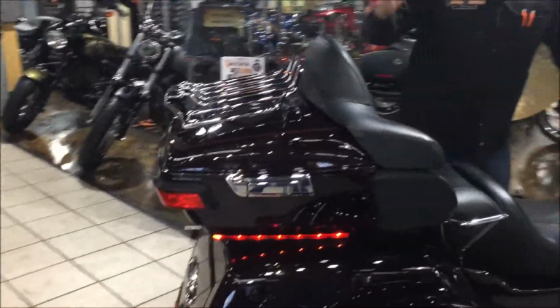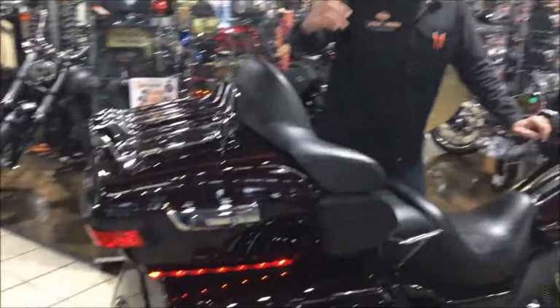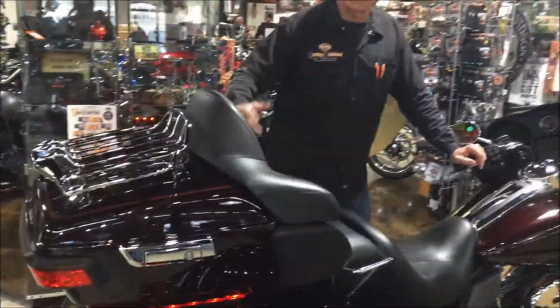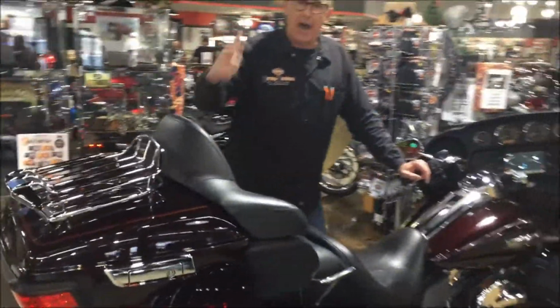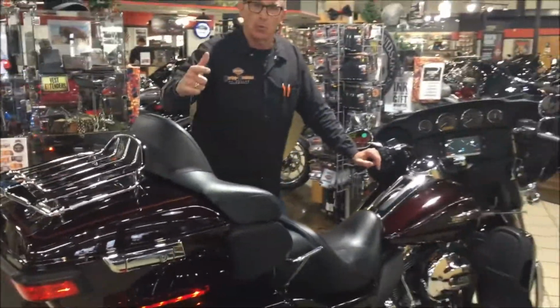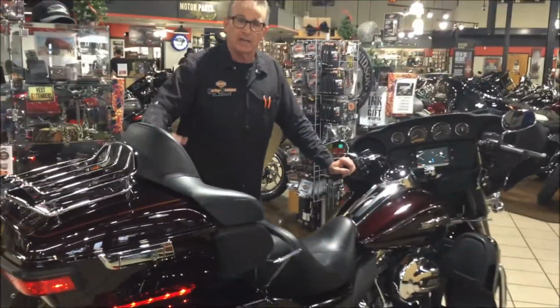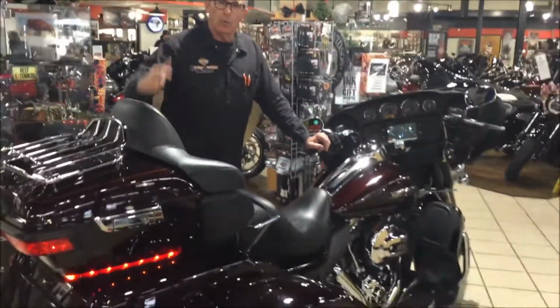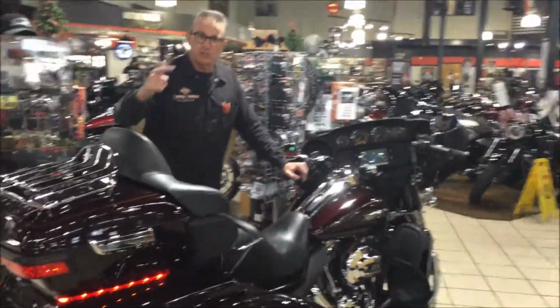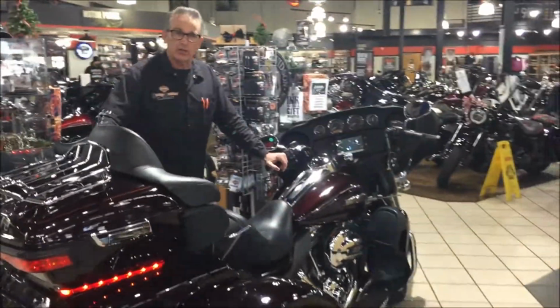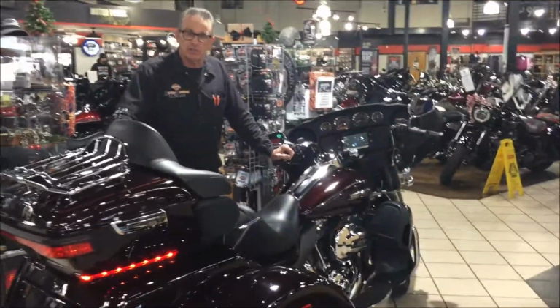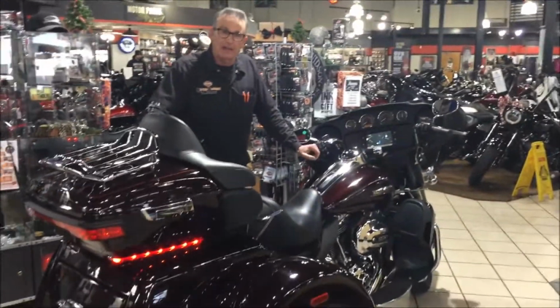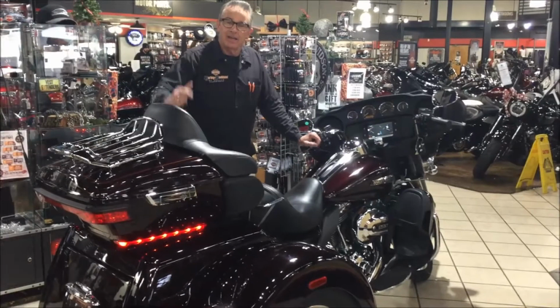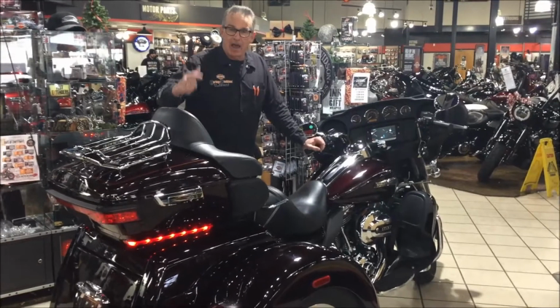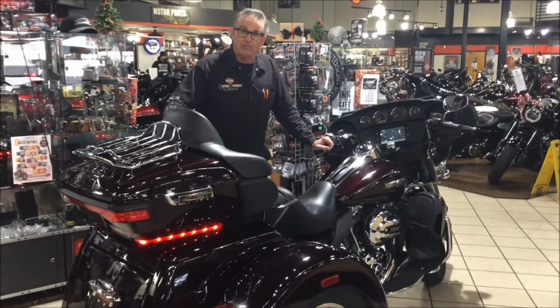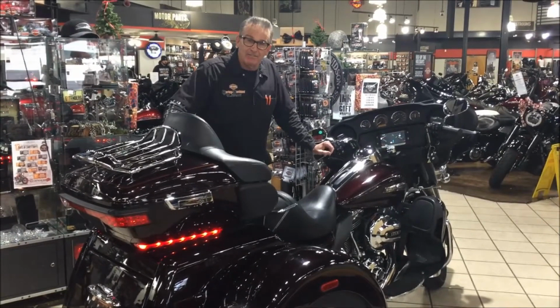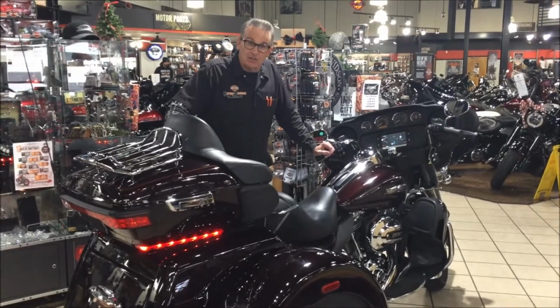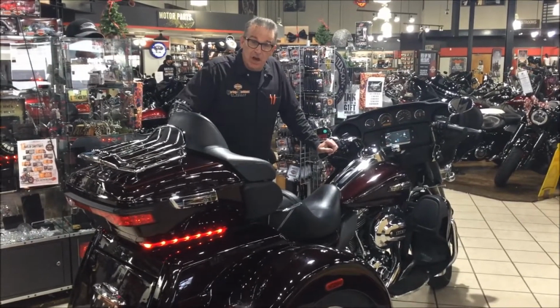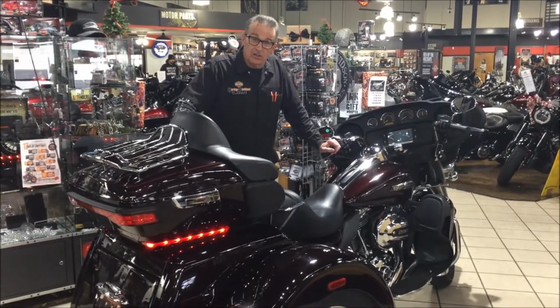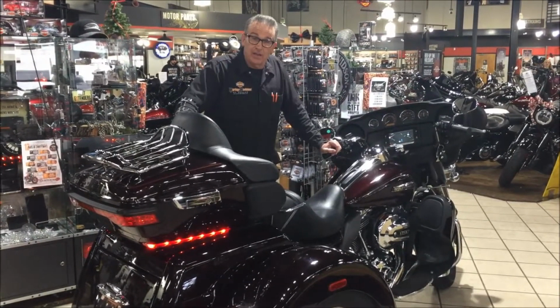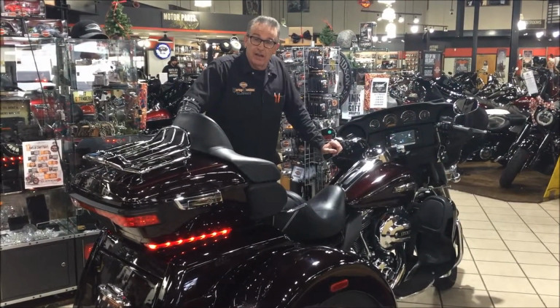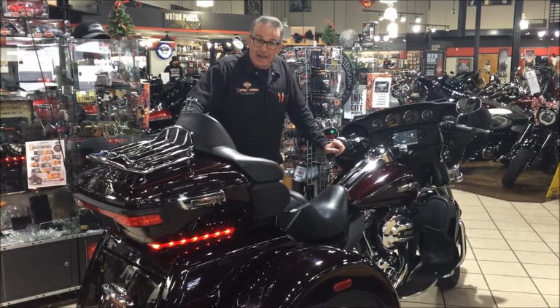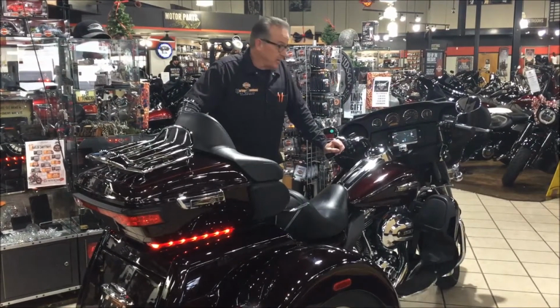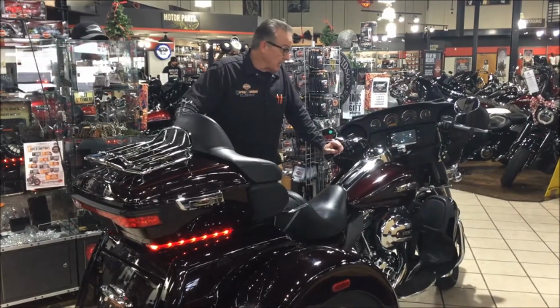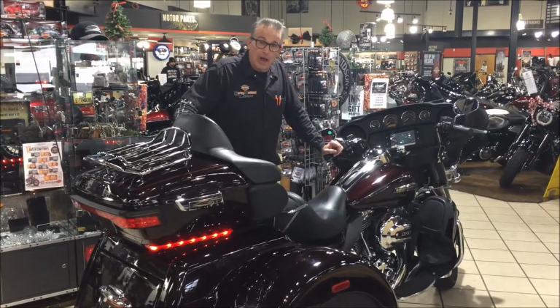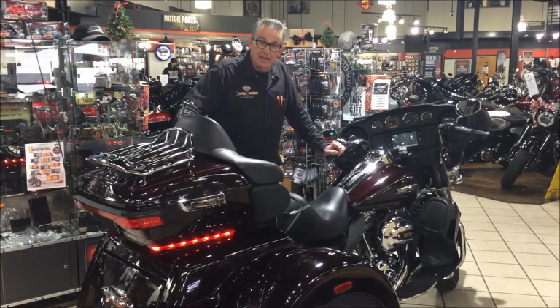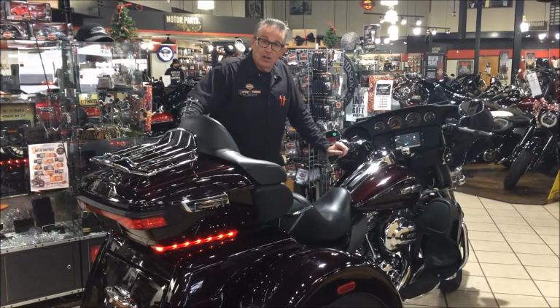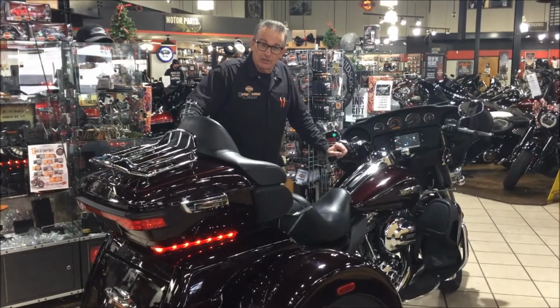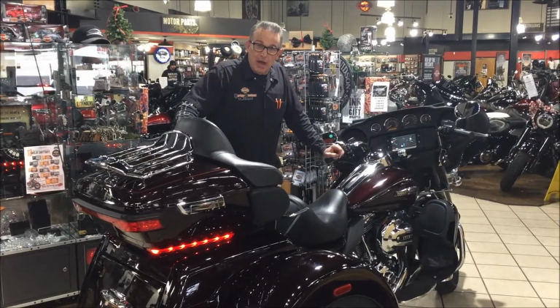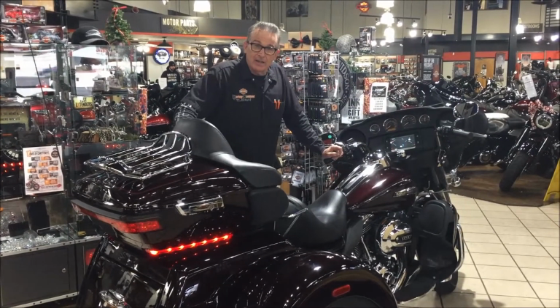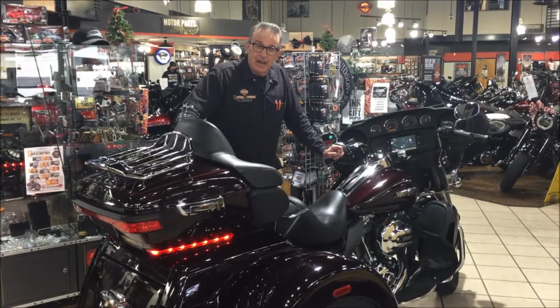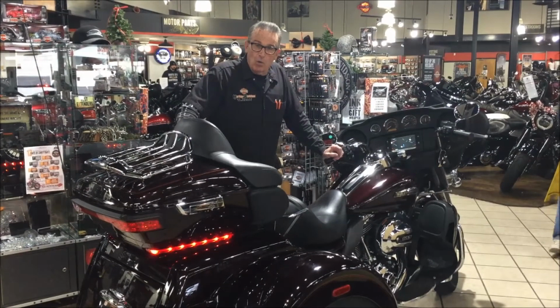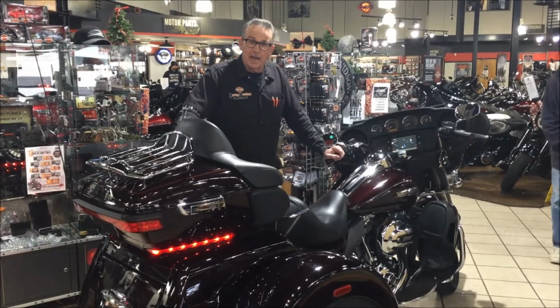The best thing is it's bike of the week. We just reduced this bike down $5,000 off NADA. So come in, look at this bike, and take it home today.